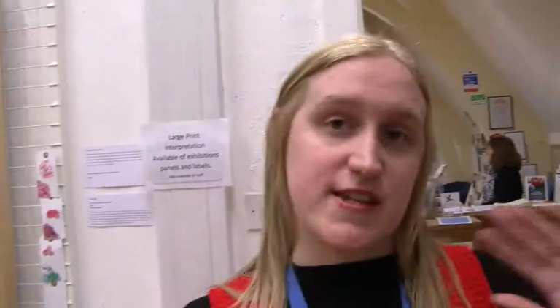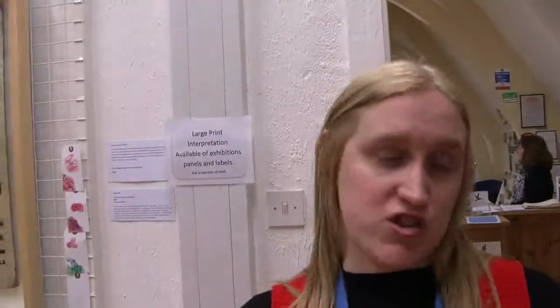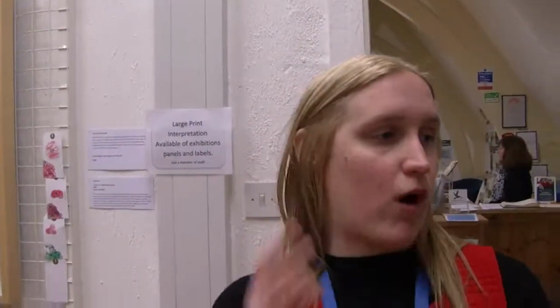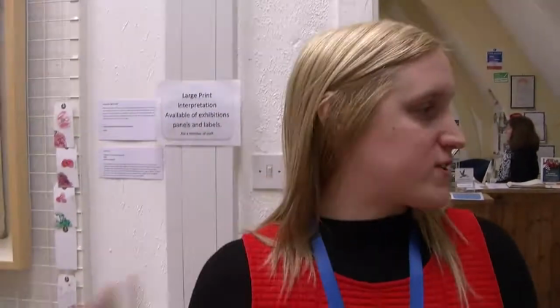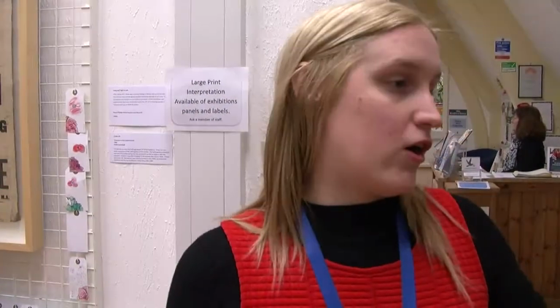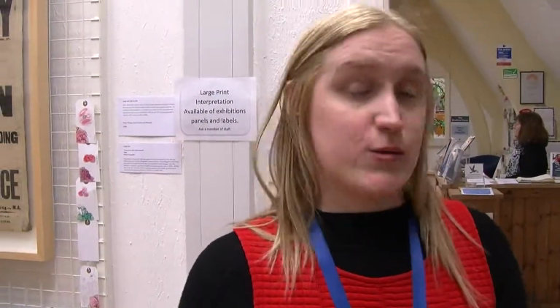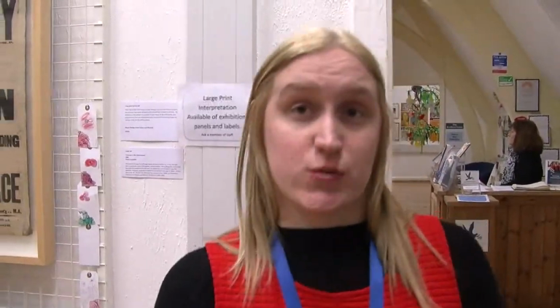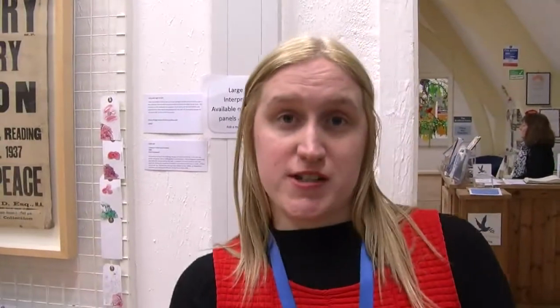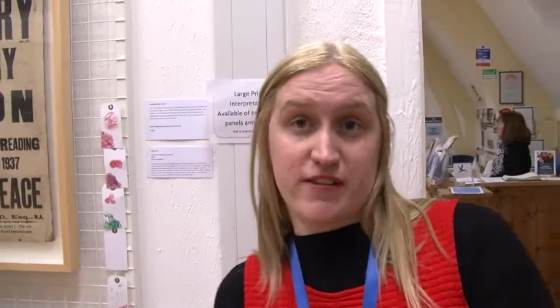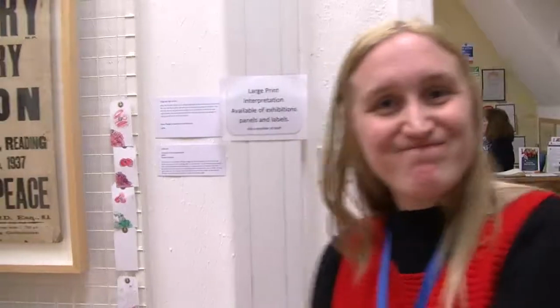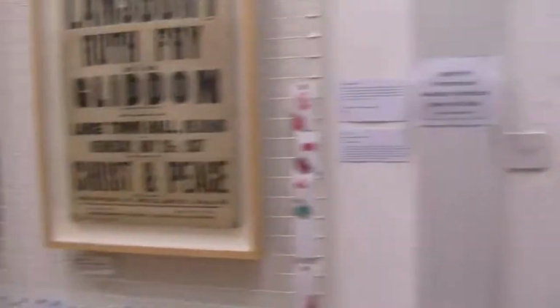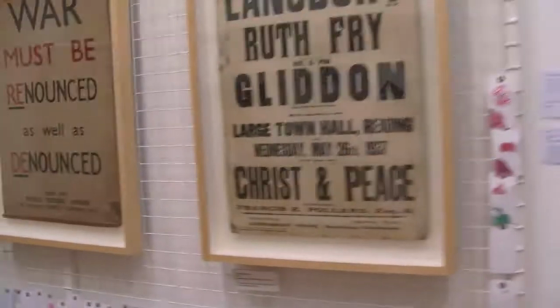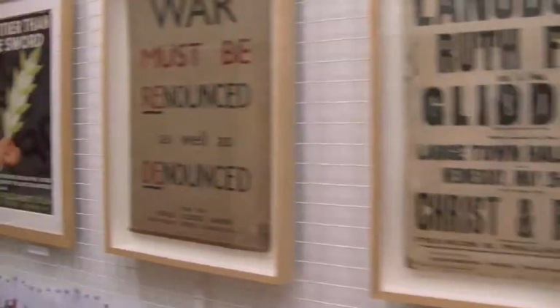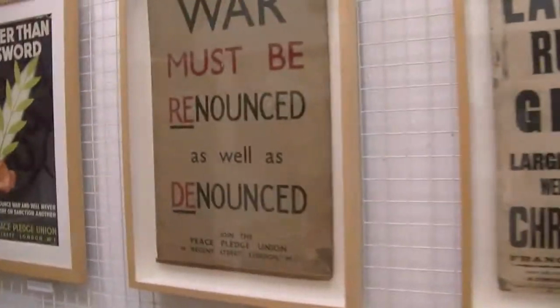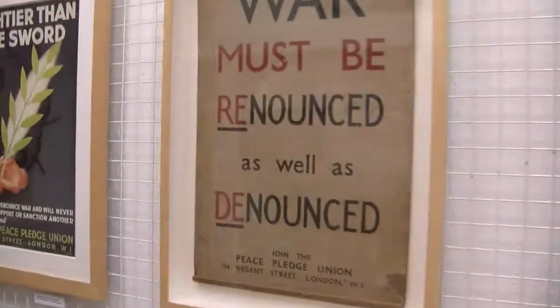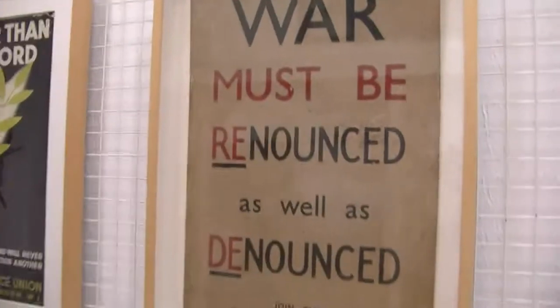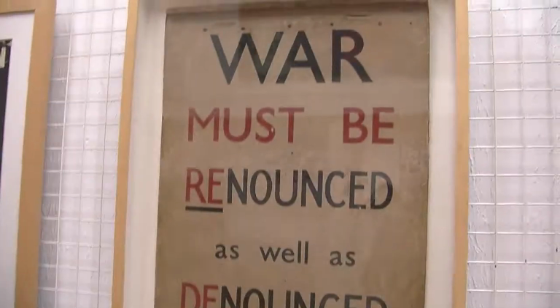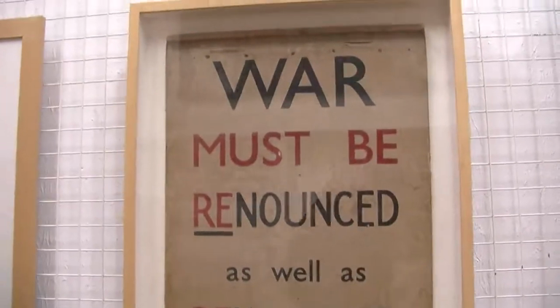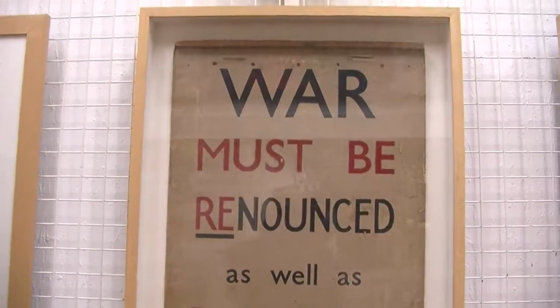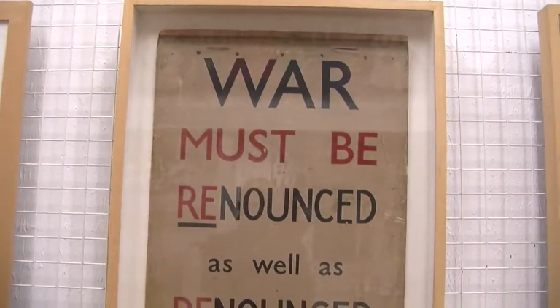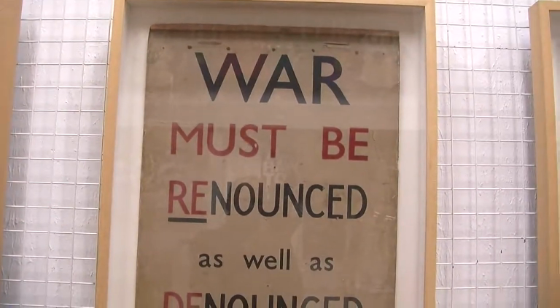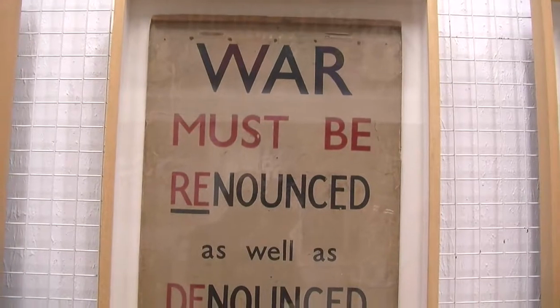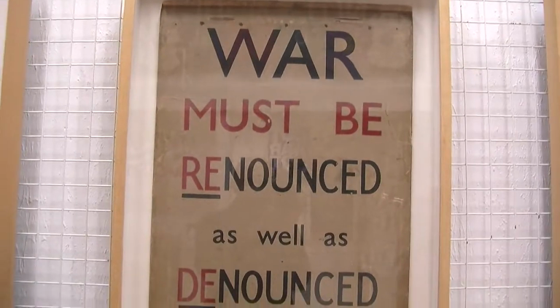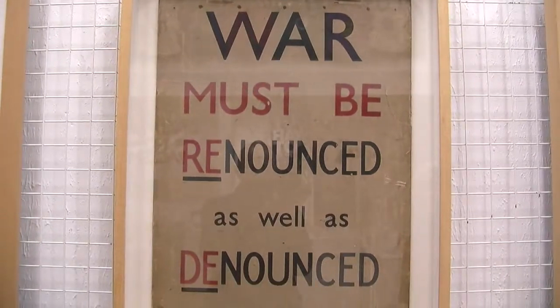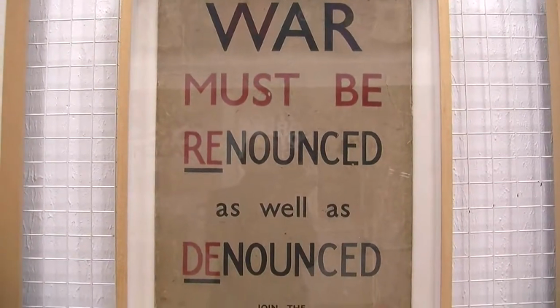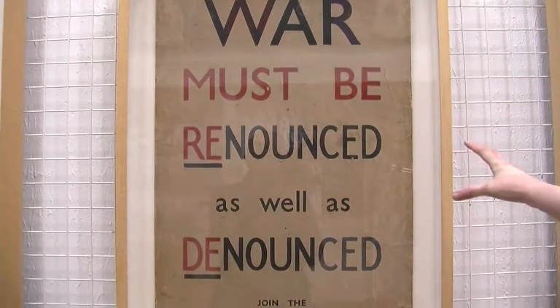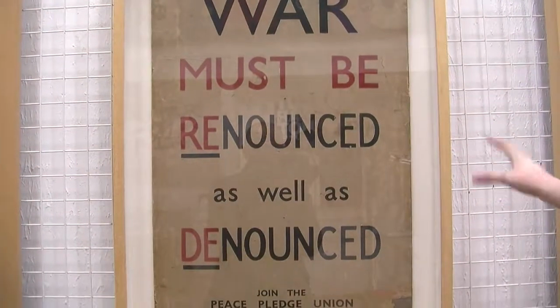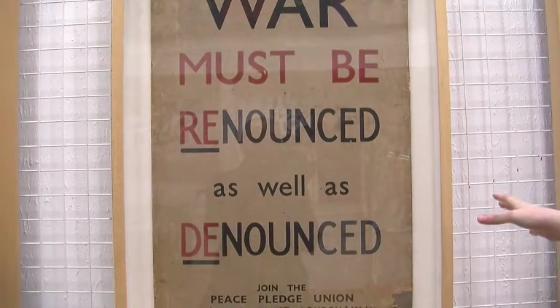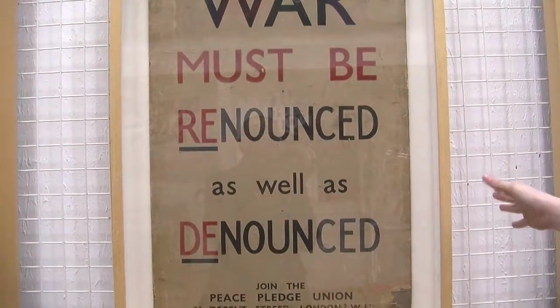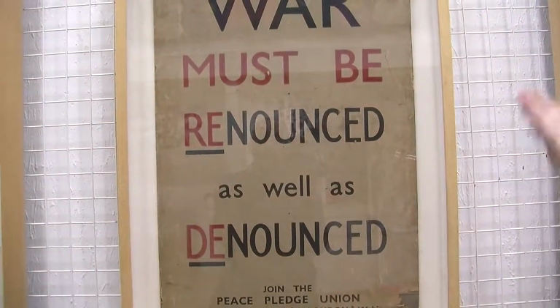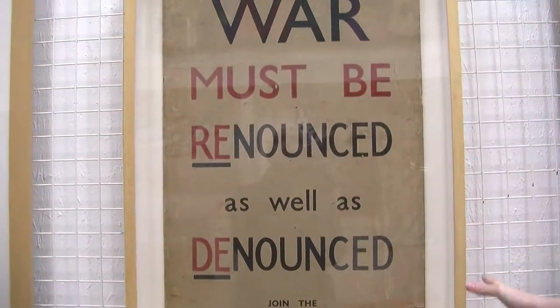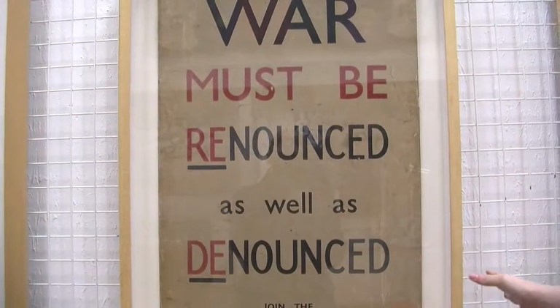One was a soldier and one was a CO, and he was taken to Richmond to a prison there. This is from World War I — 'War must be renounced as well as denounced' — and it's a Peace Pledge Union.